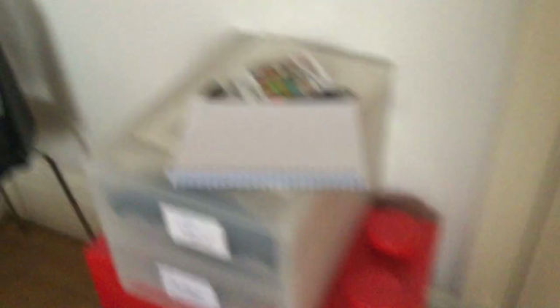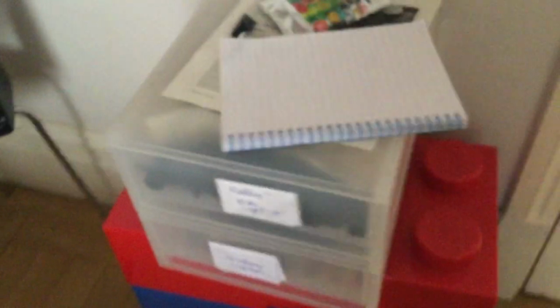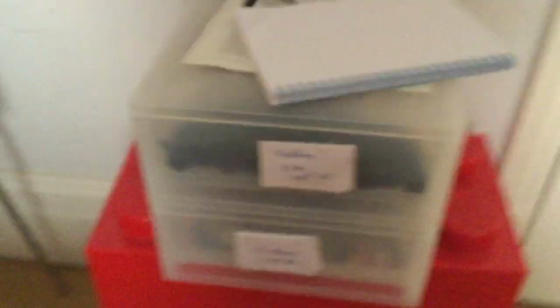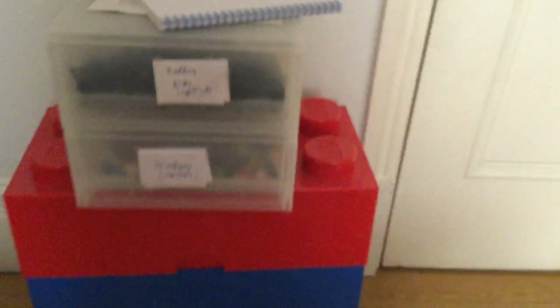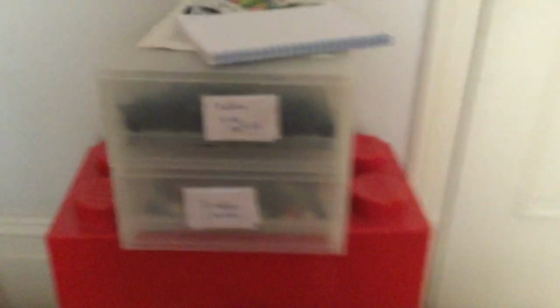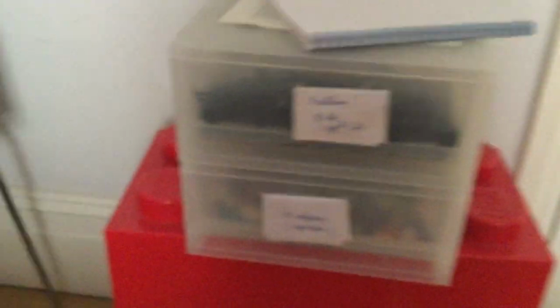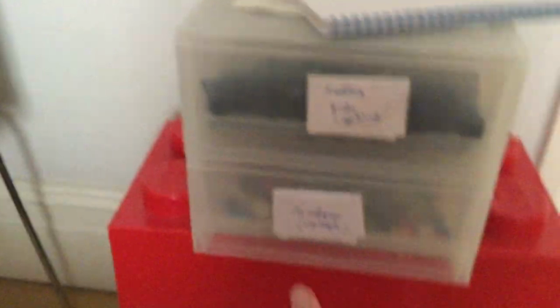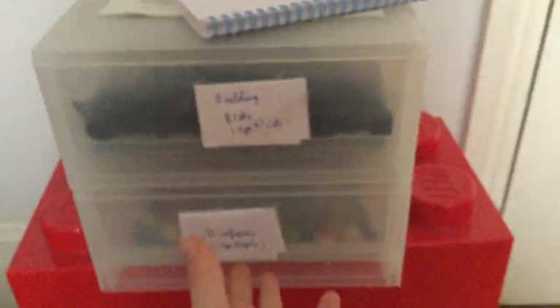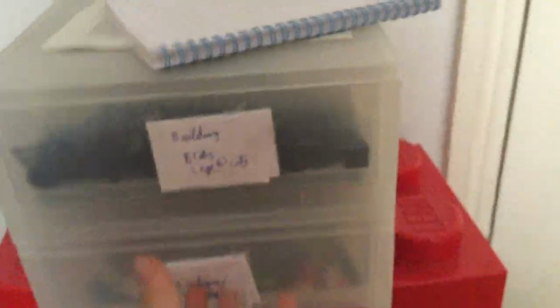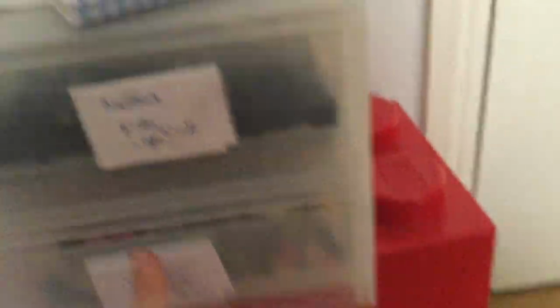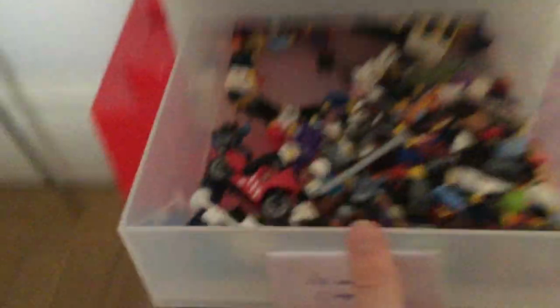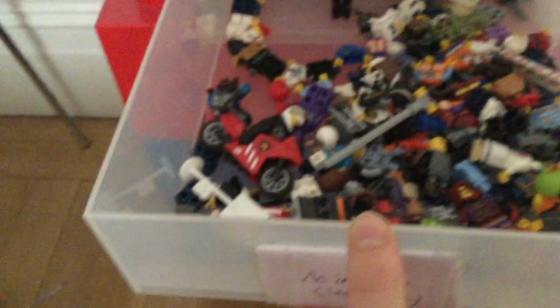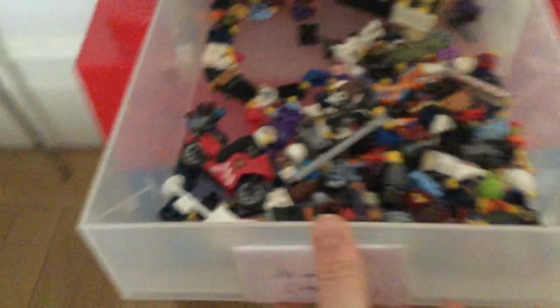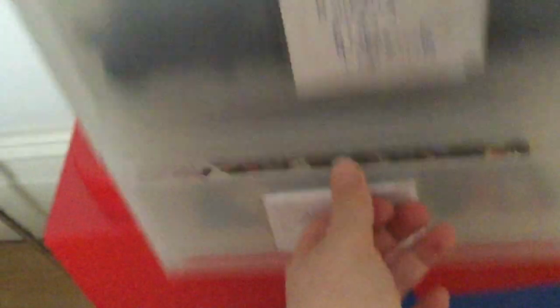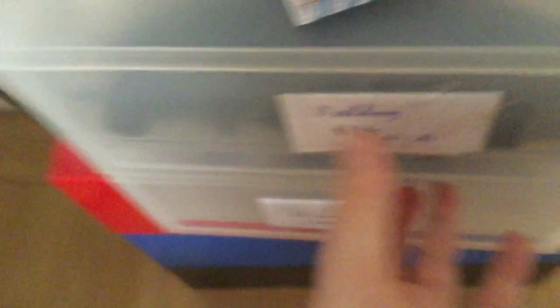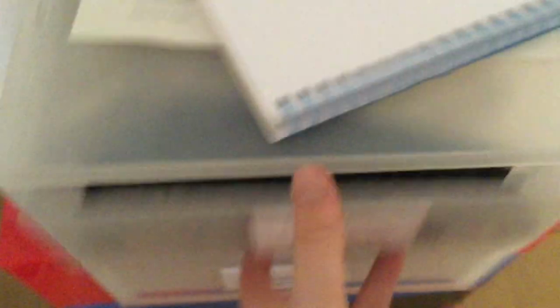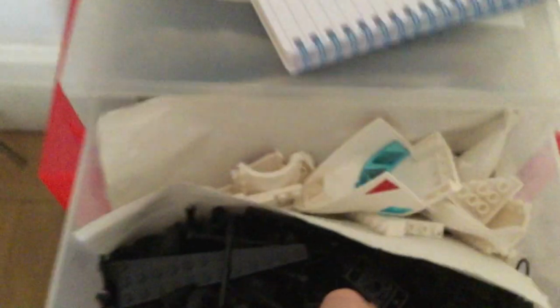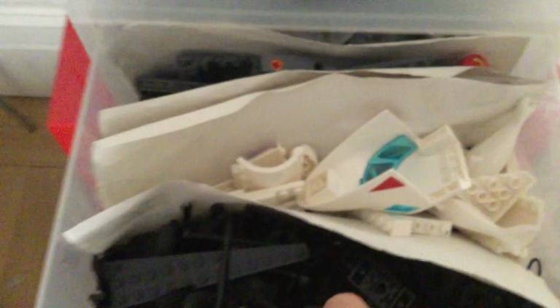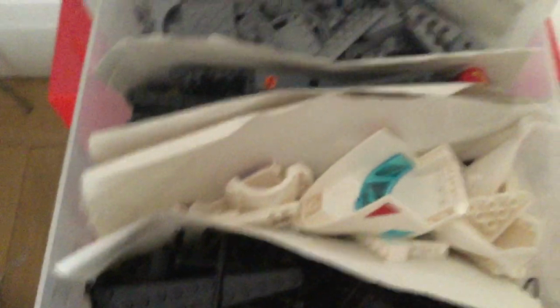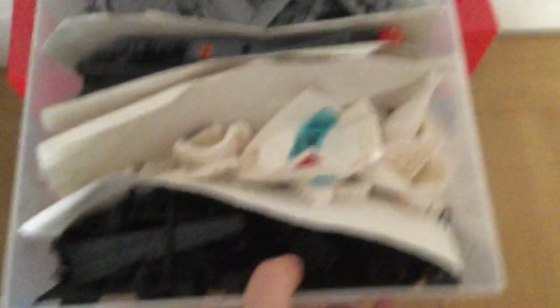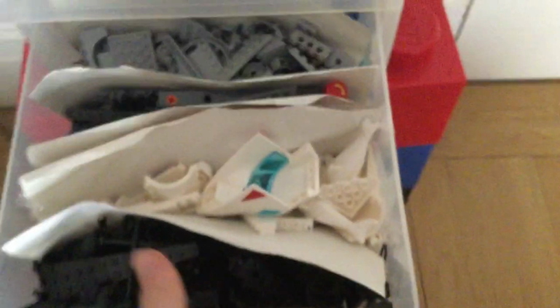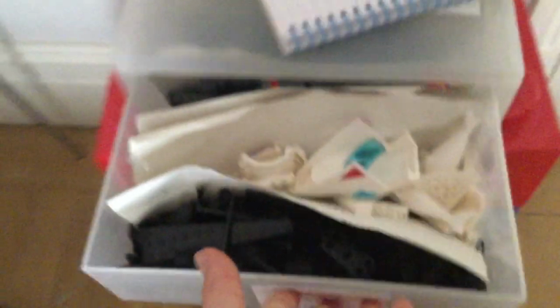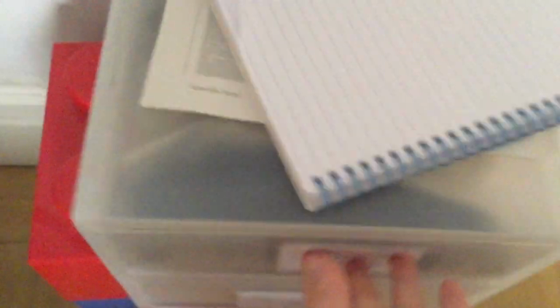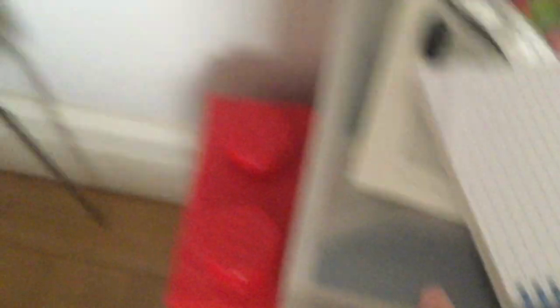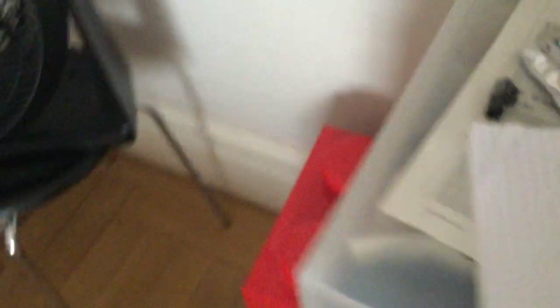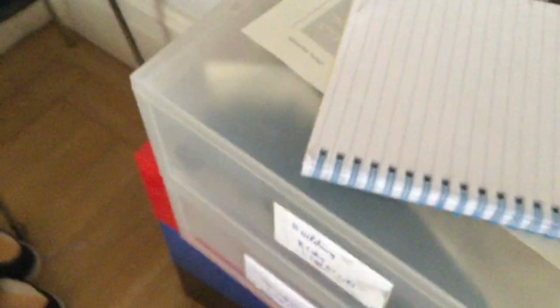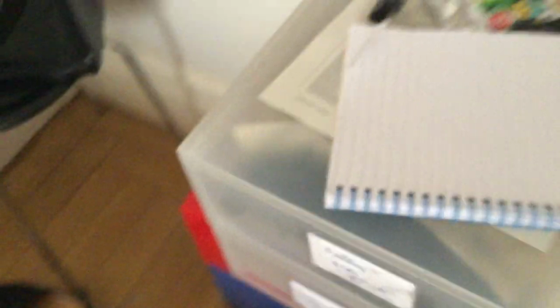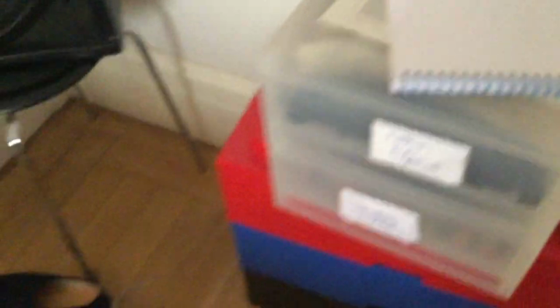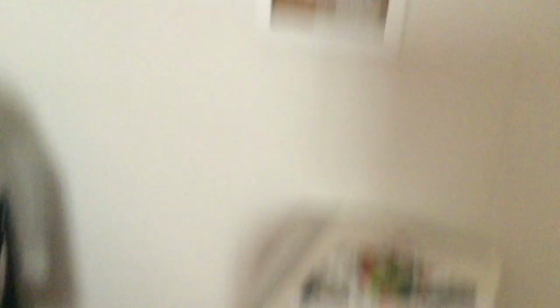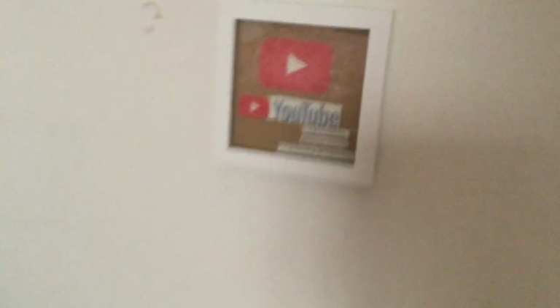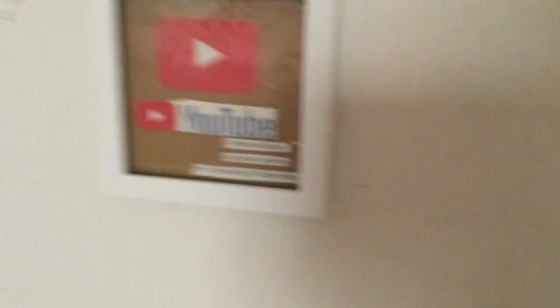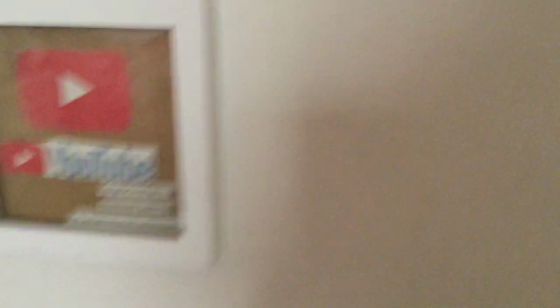Now here — this is where most of my bricks are kept. These are where the minifigures are kept, and this is where the regular bricks organised by colour are kept in there. And then I have my YouTube awards over here.